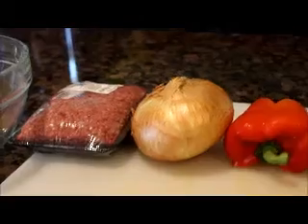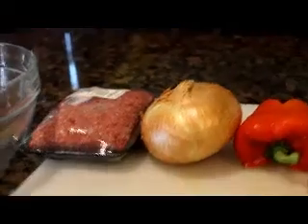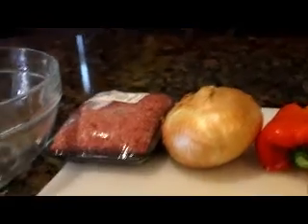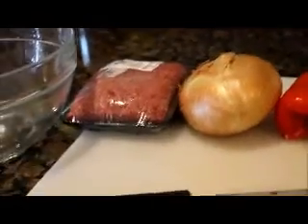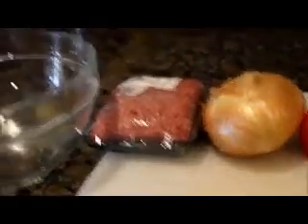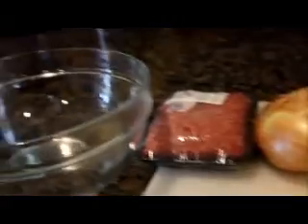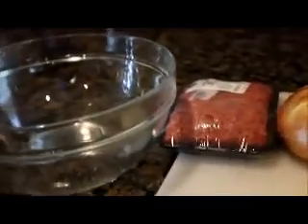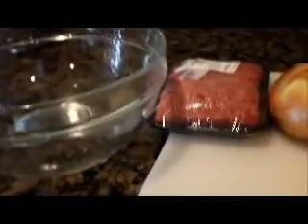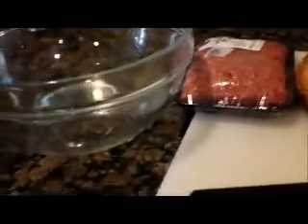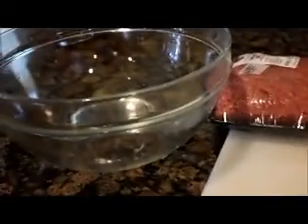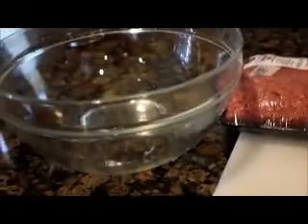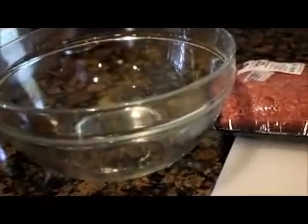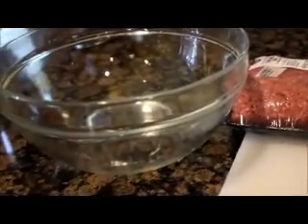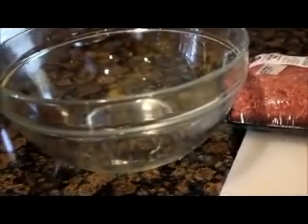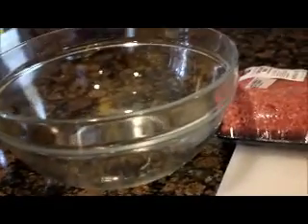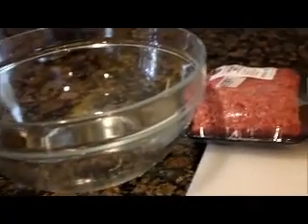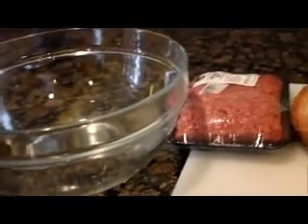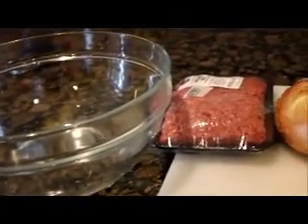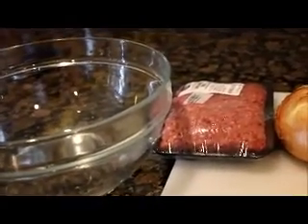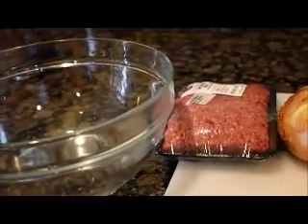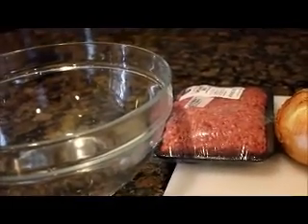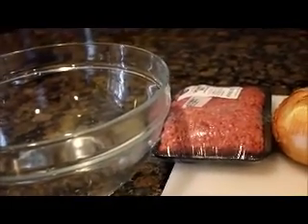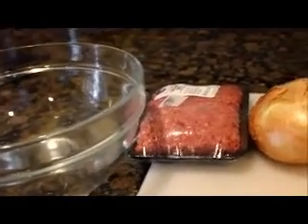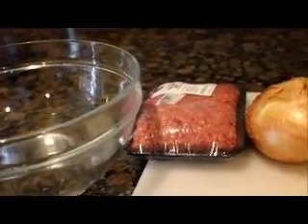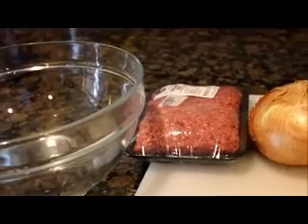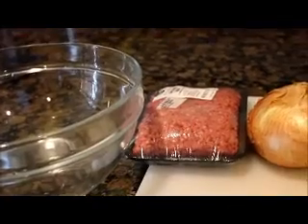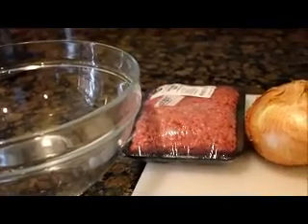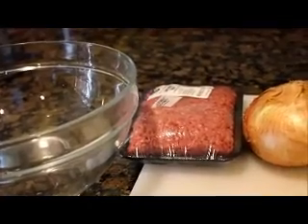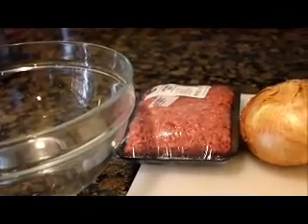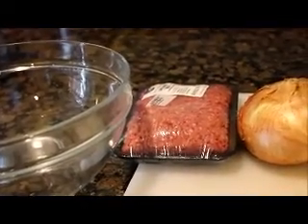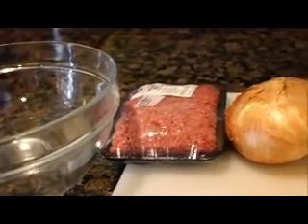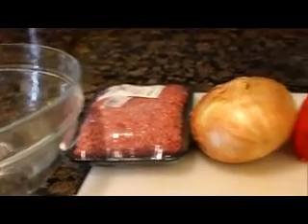Hello everyone, welcome to Cooking with Vicki. How are you guys? So today I'm going to cook a delicious meal called Philly Cheese Steak Grilled.